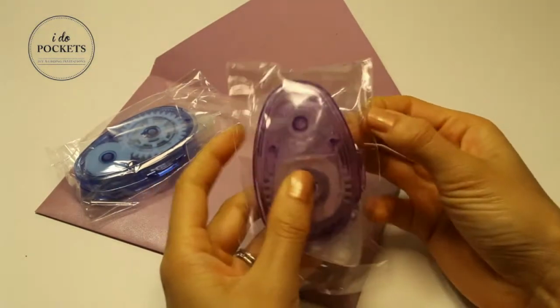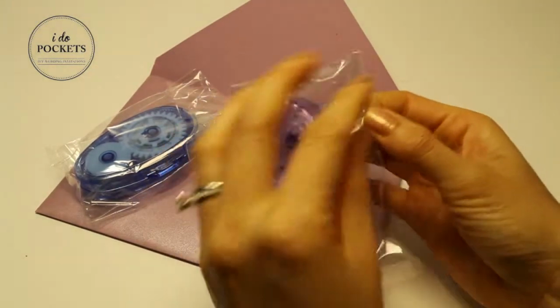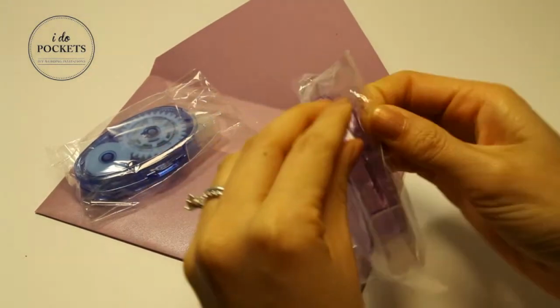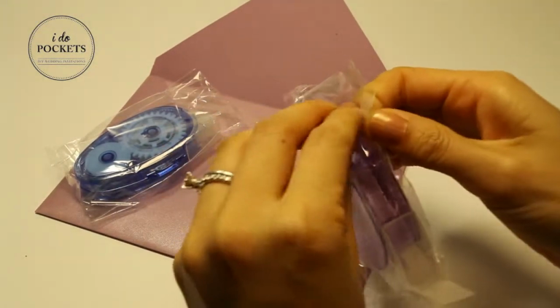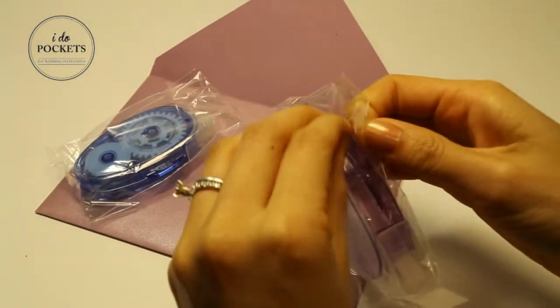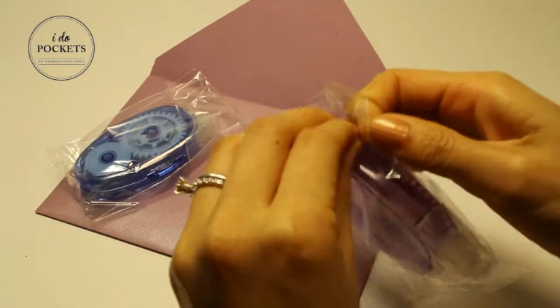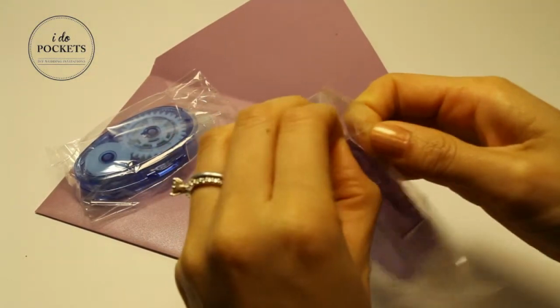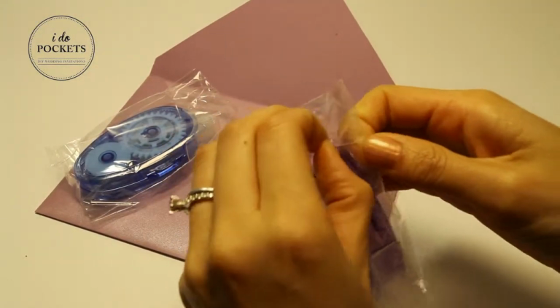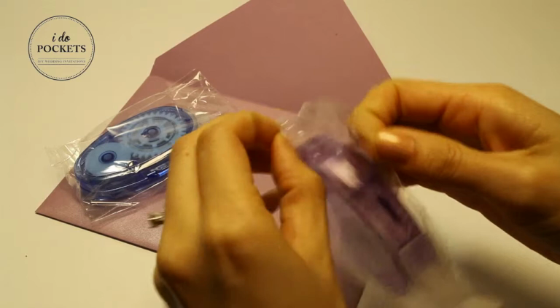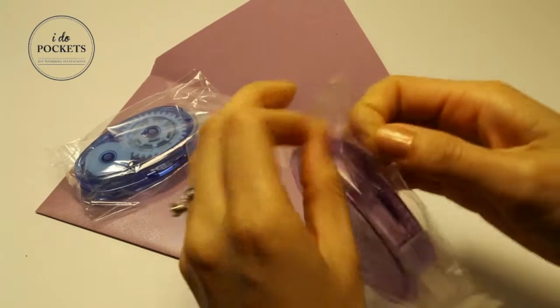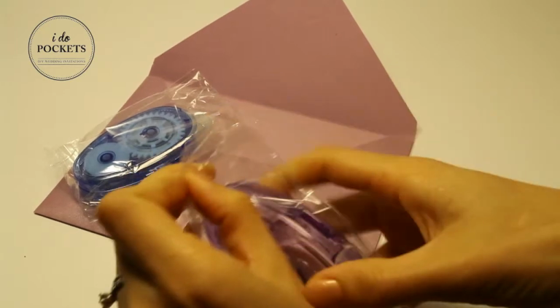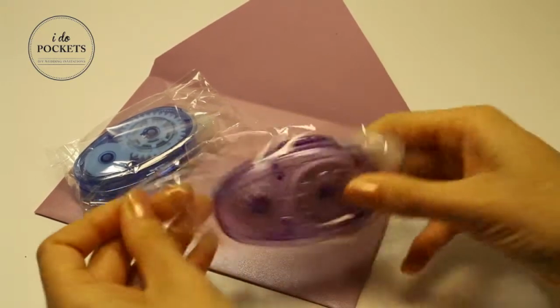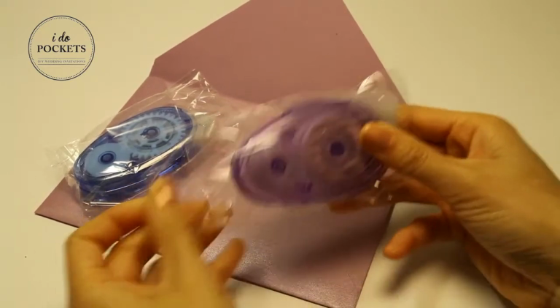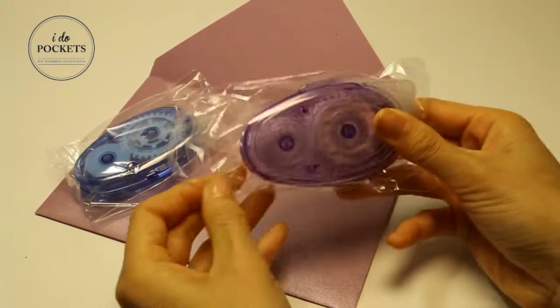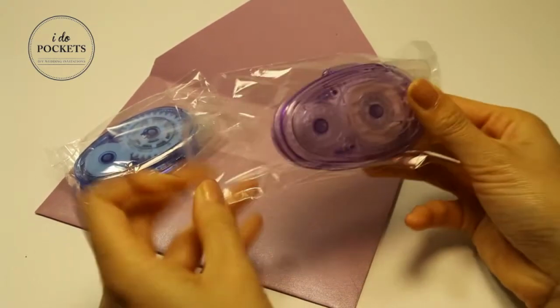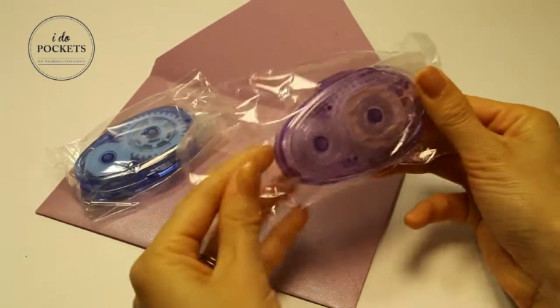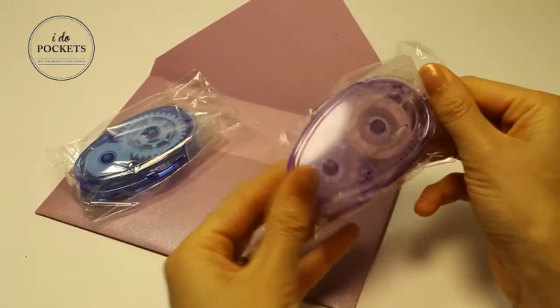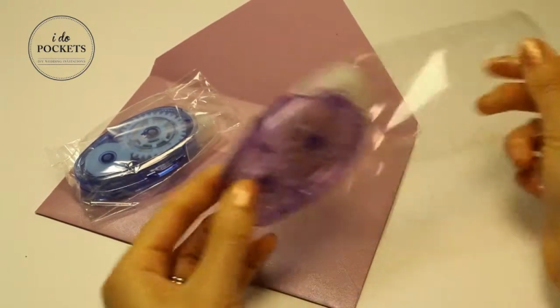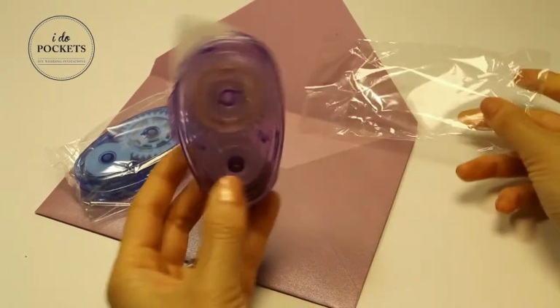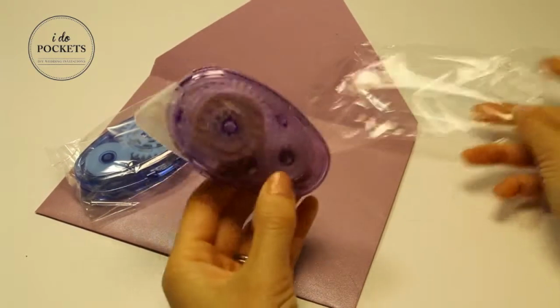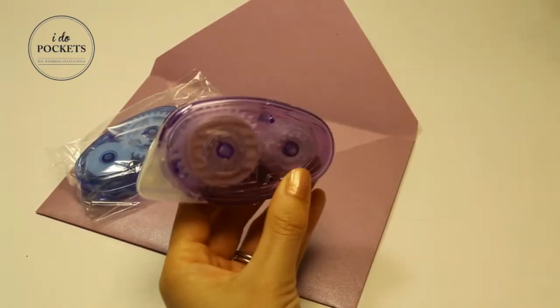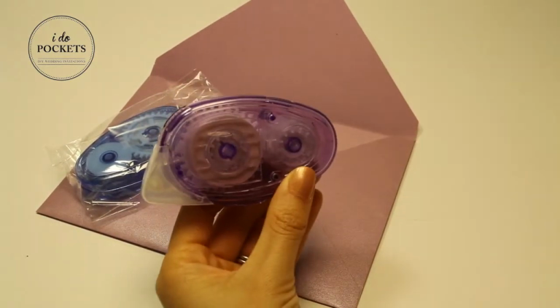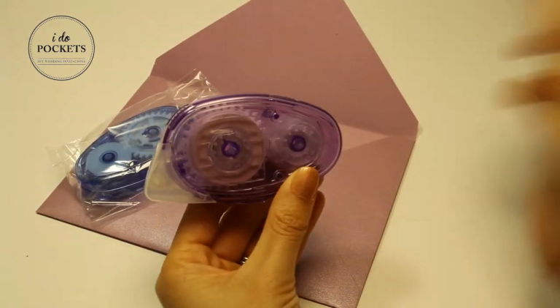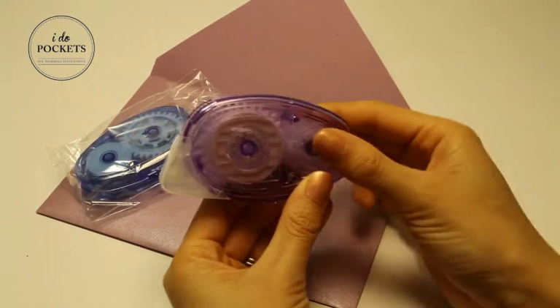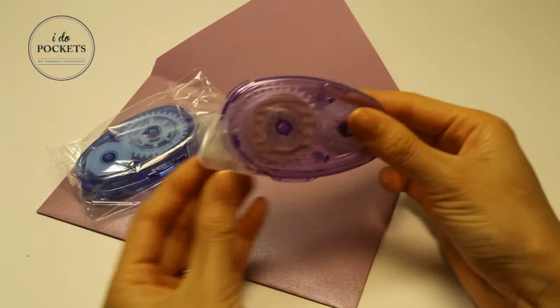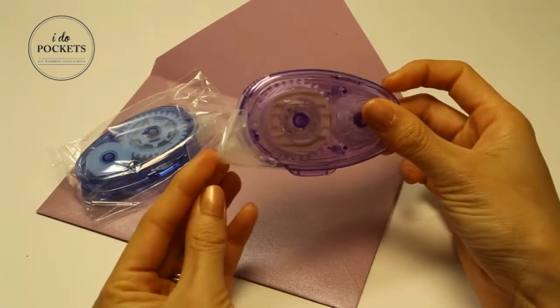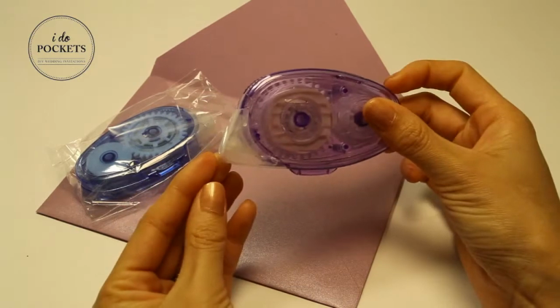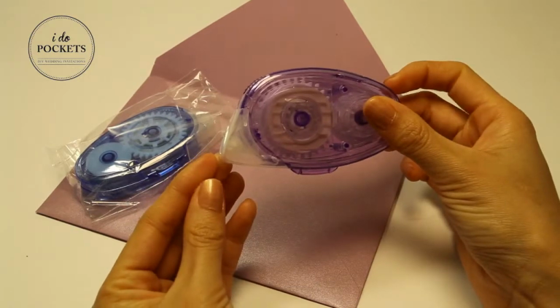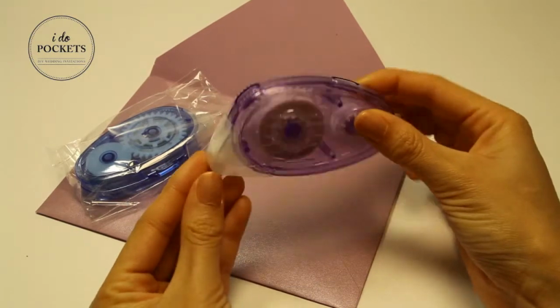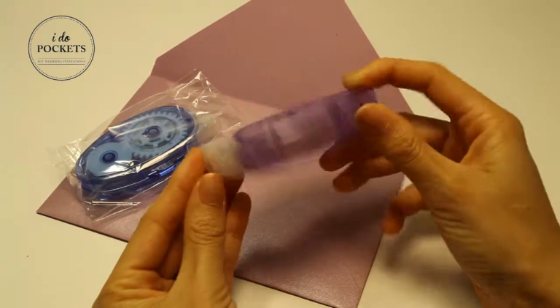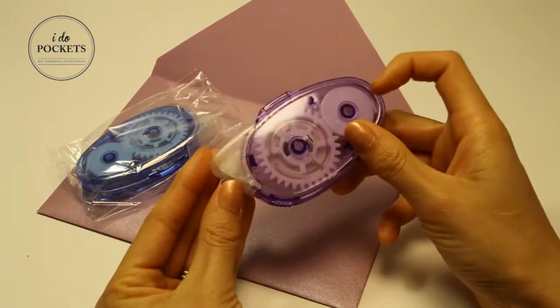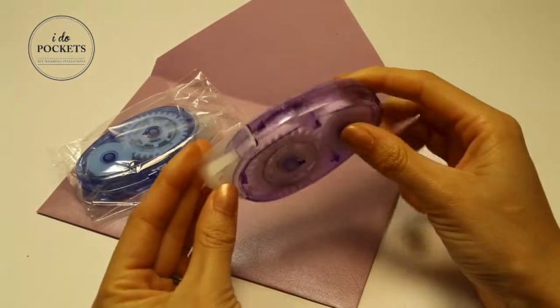Each glue tape is packed in a clear plastic sleeve. The glue tape features a hard case with an easy to remove lid.